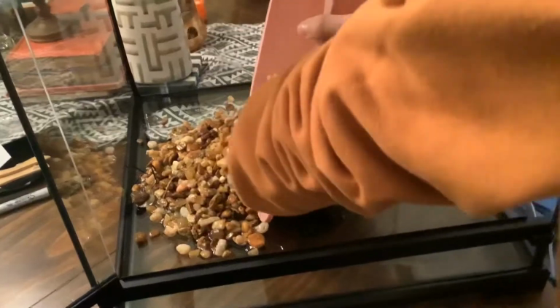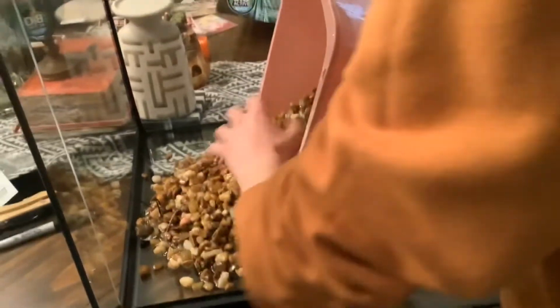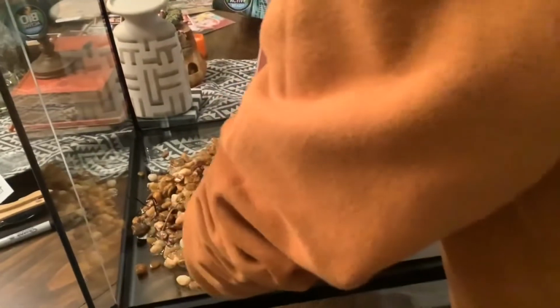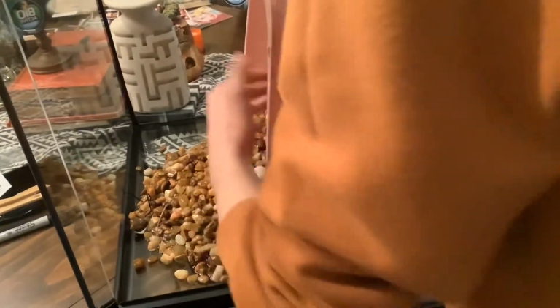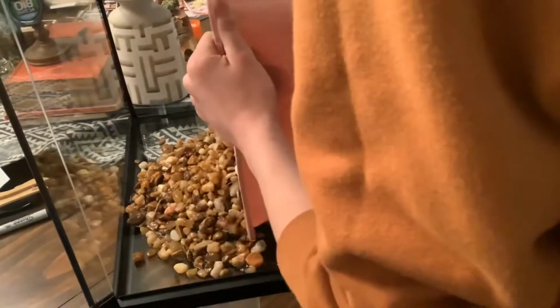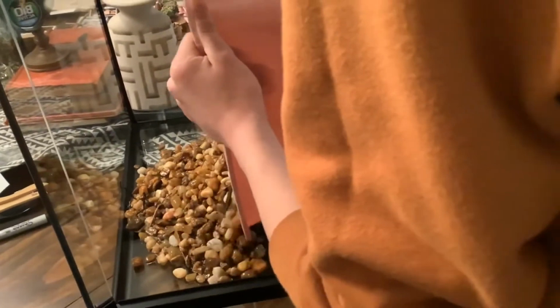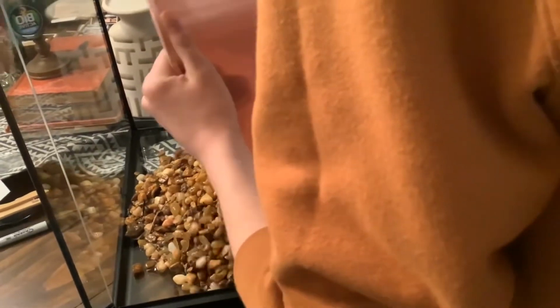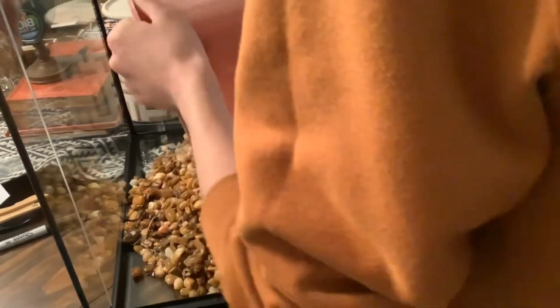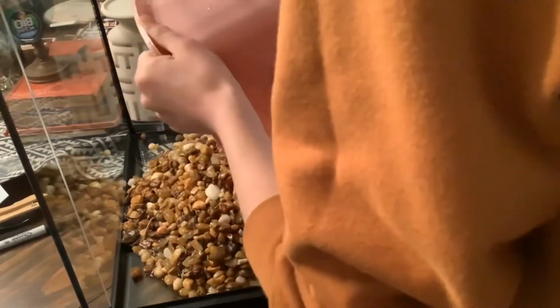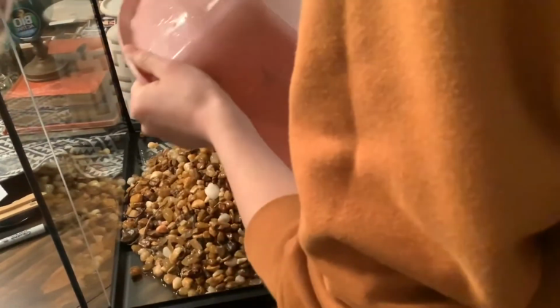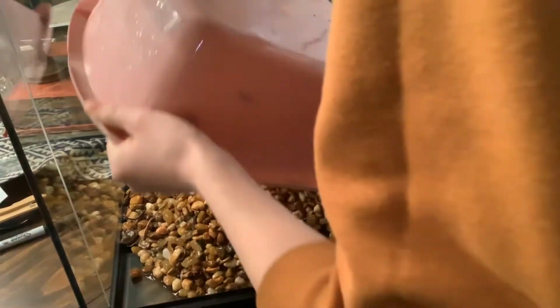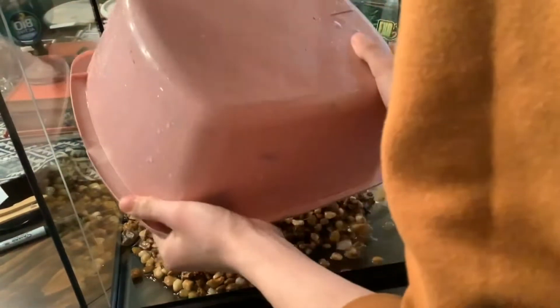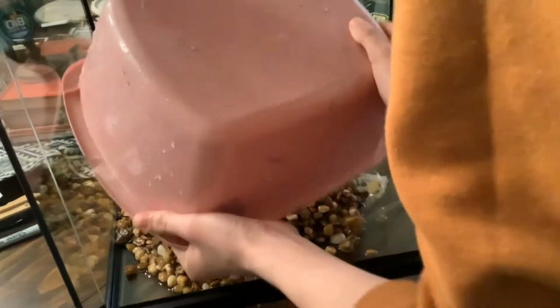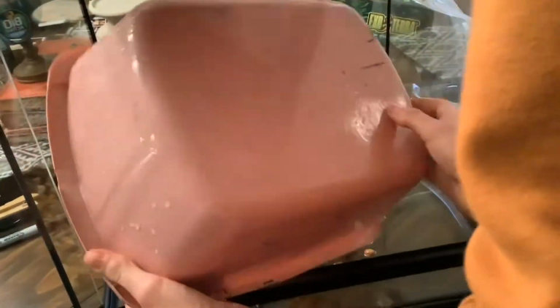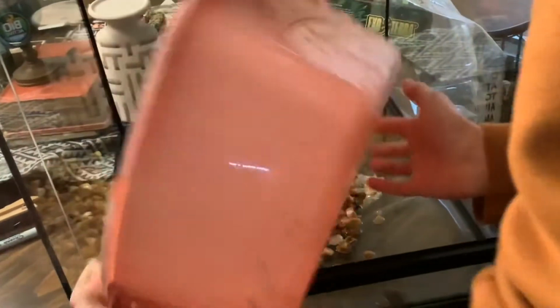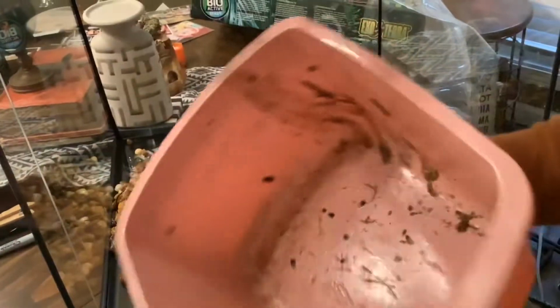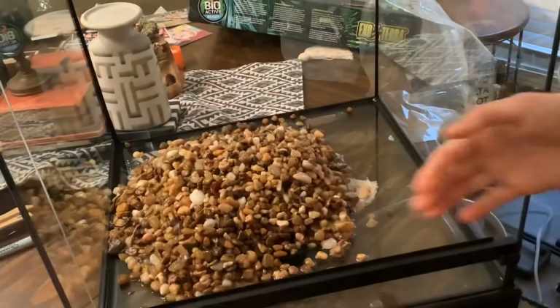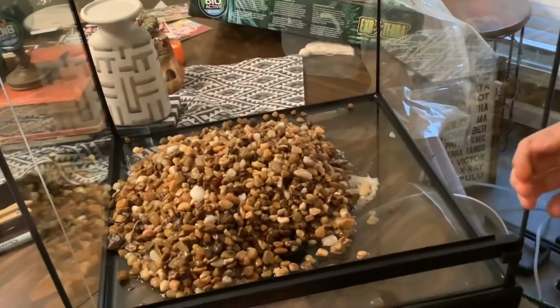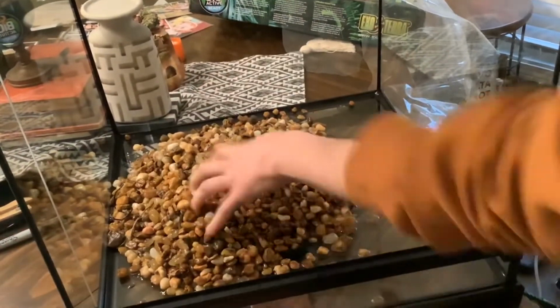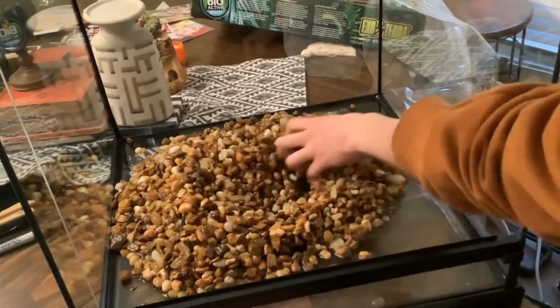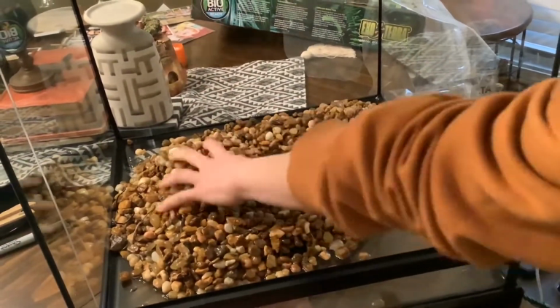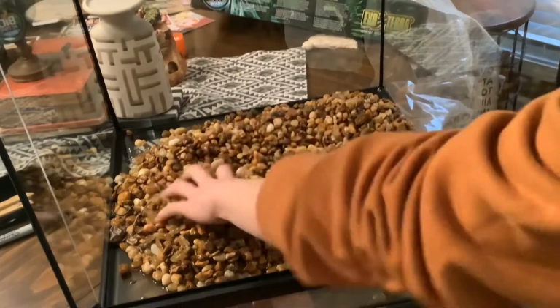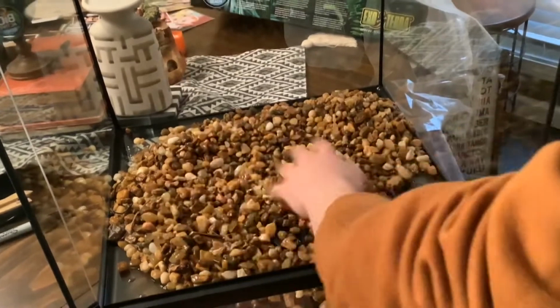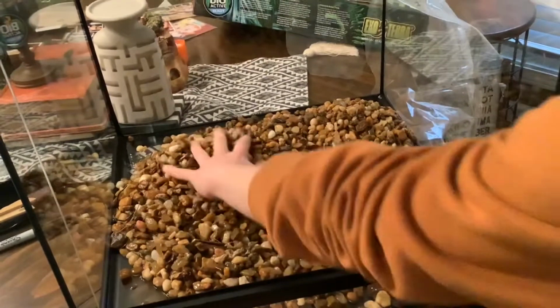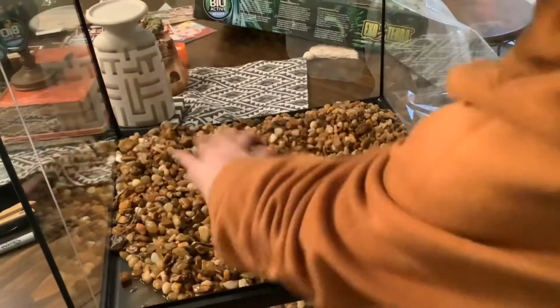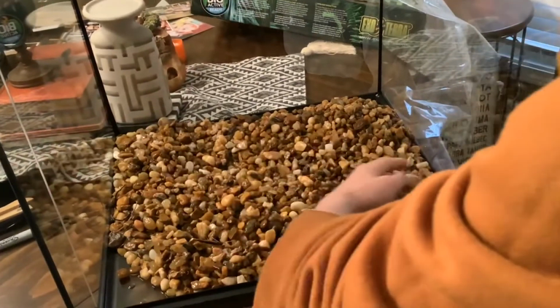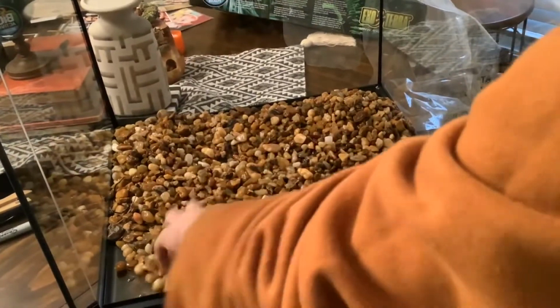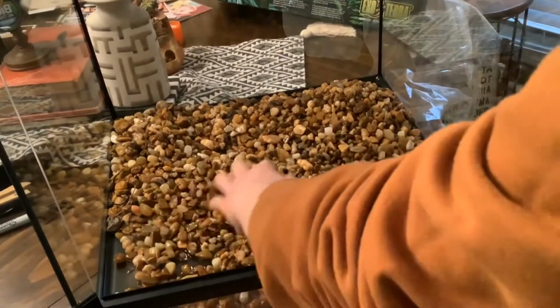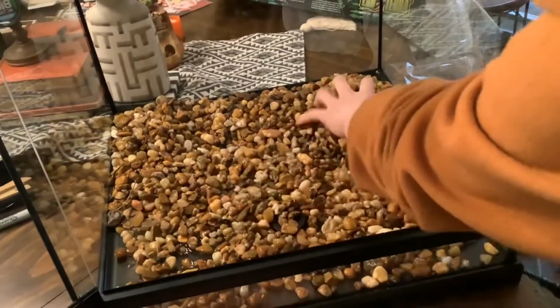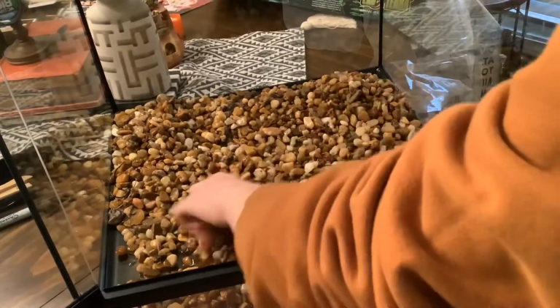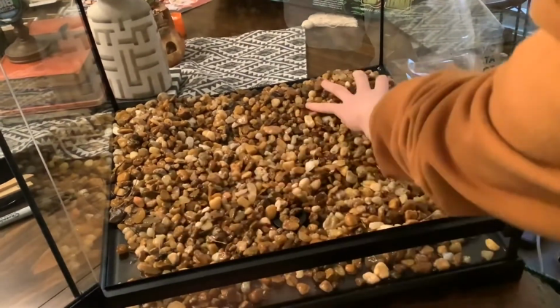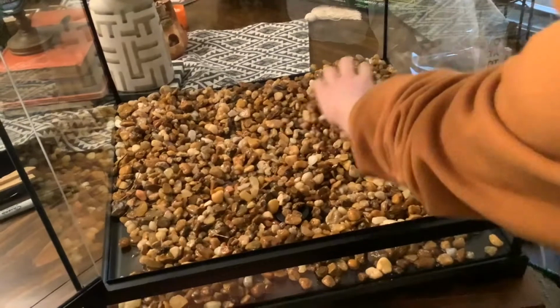Hey everyone, welcome back to SP Island Boy. Today I'm going to be showing you how I made my thumbnail dart frog vivarium. Right now I'm adding the drainage layer where all the extra water will drain into the terrarium.